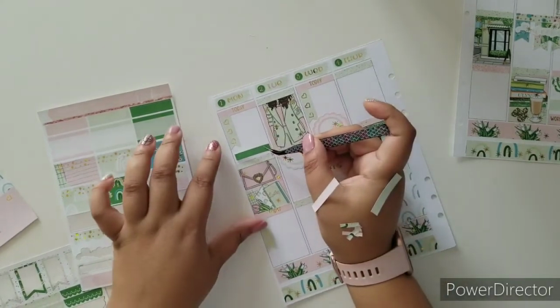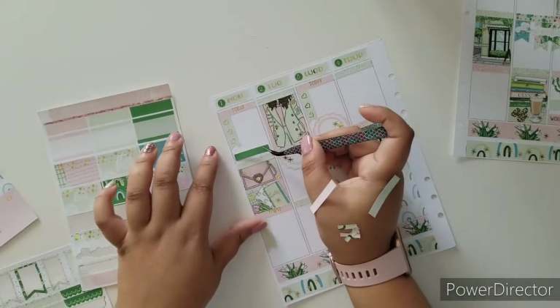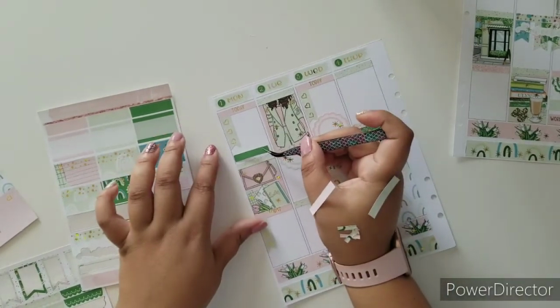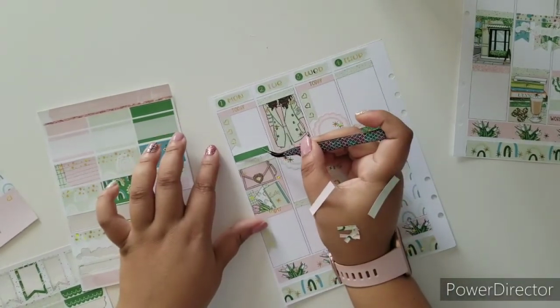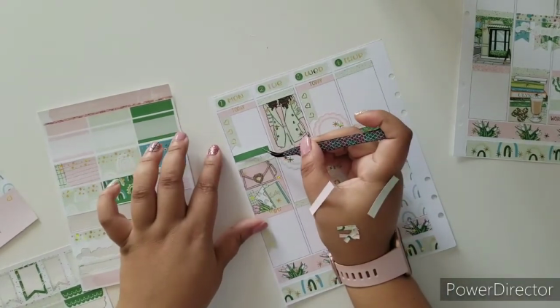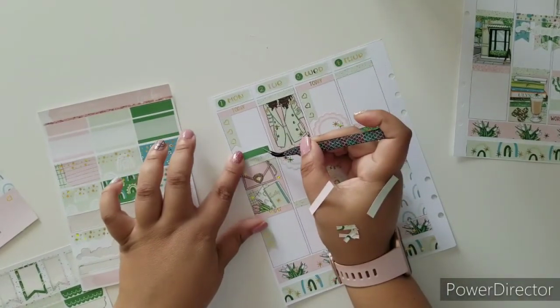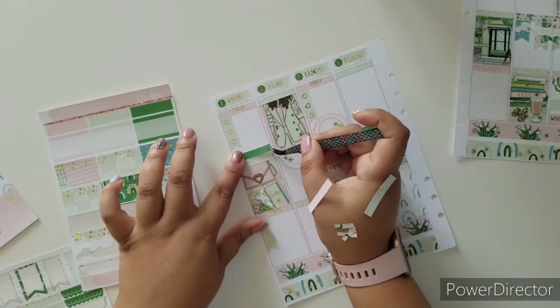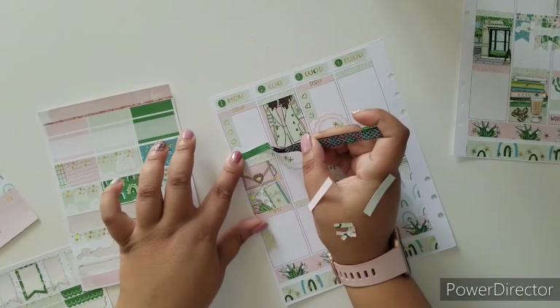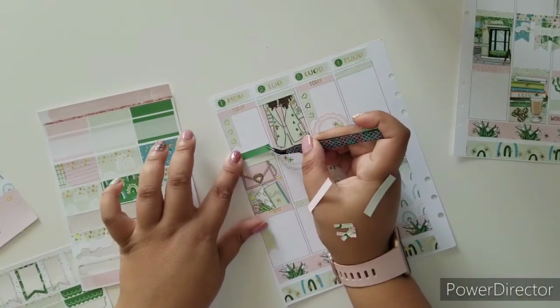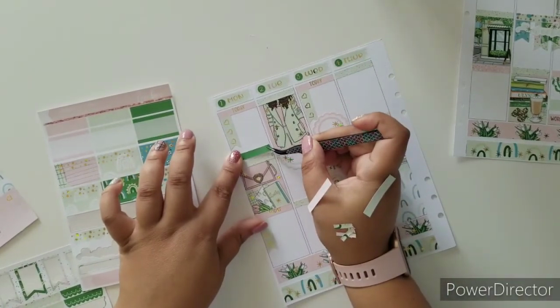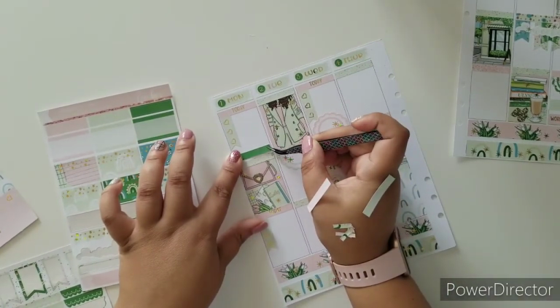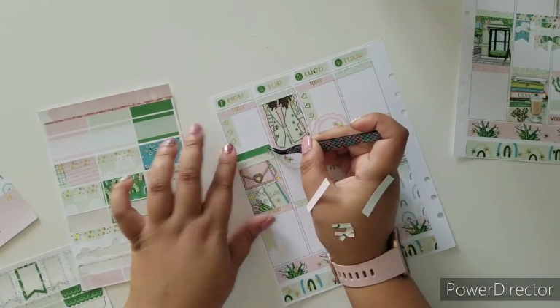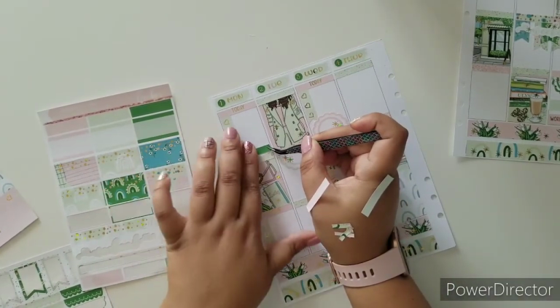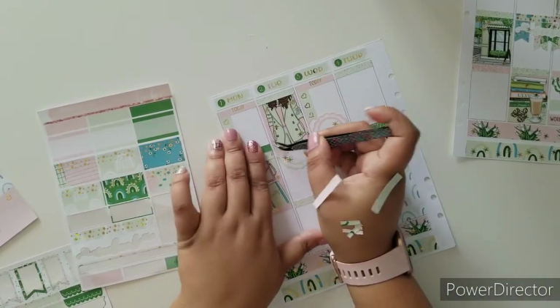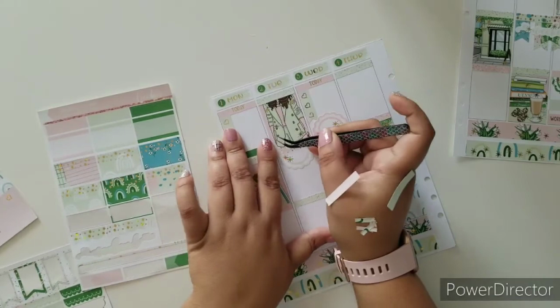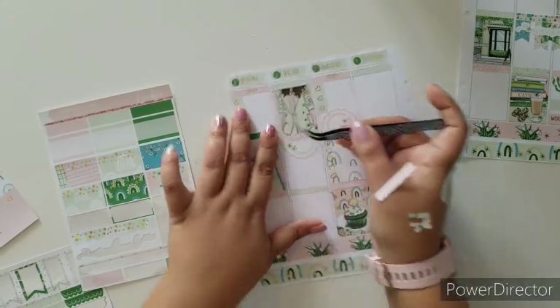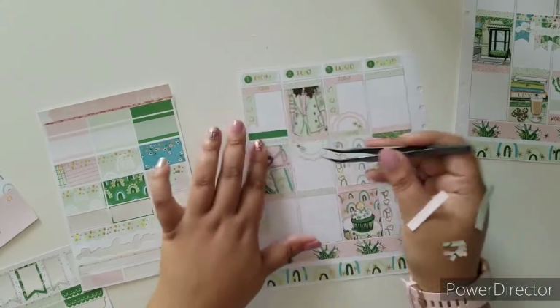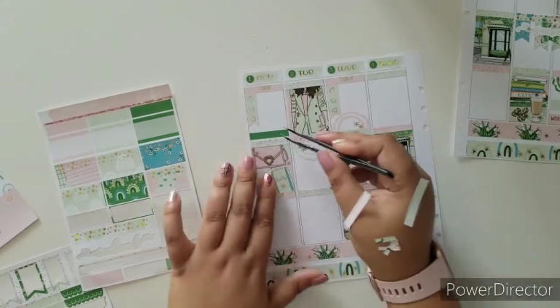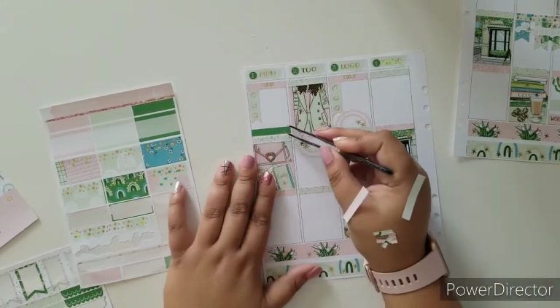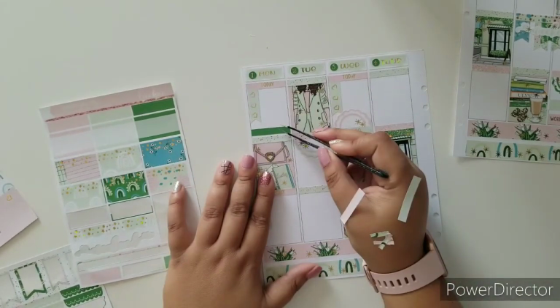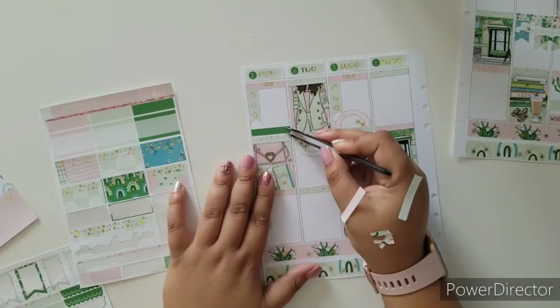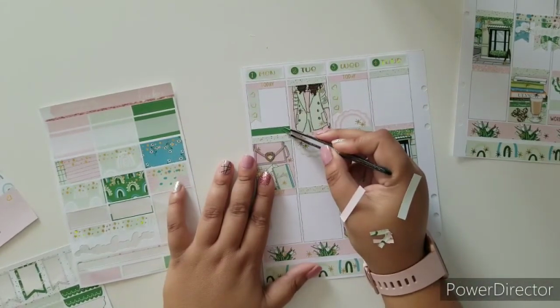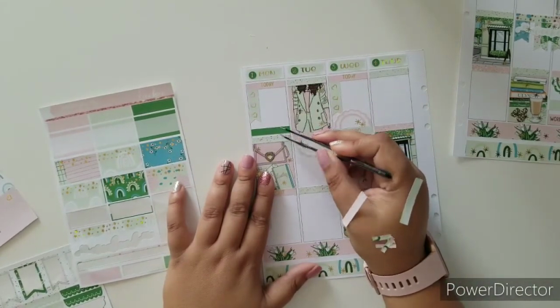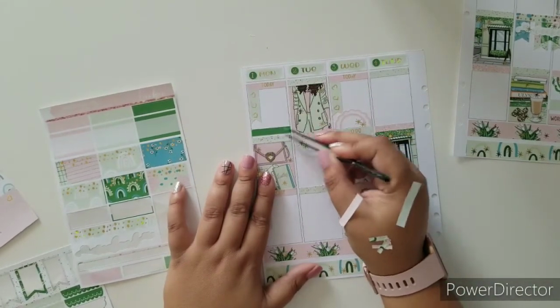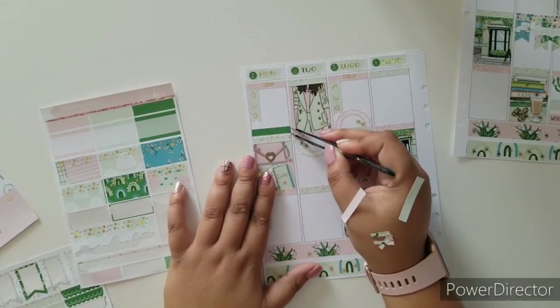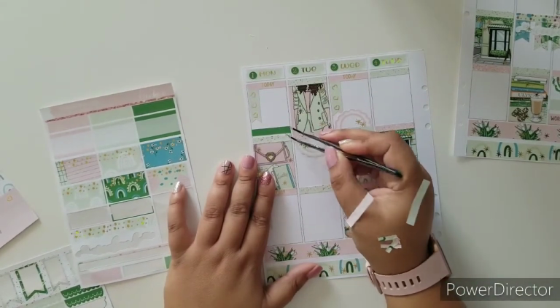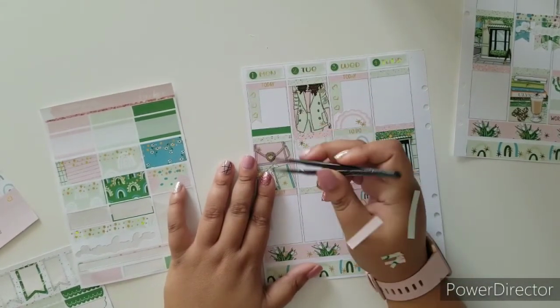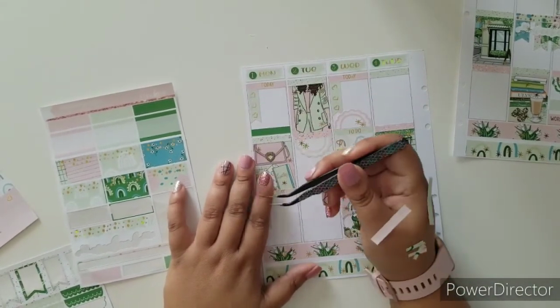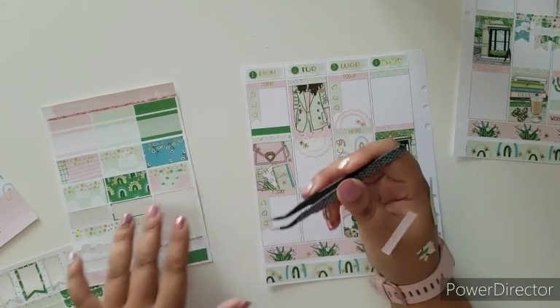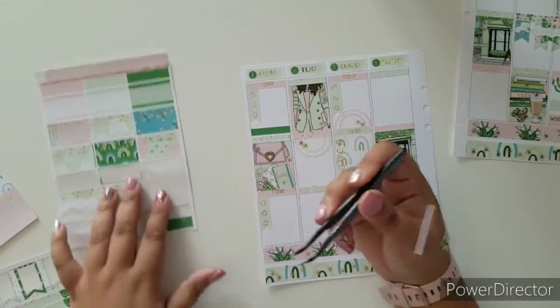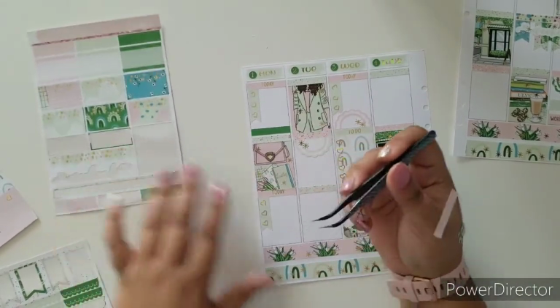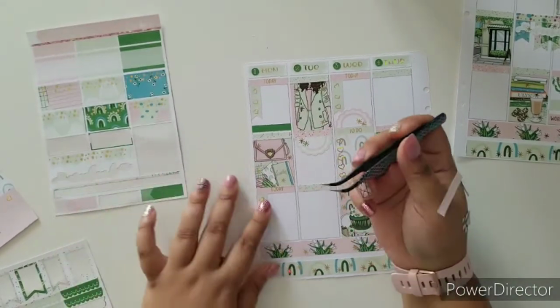I'm going to do this one up here and mark this as my workout. I decided to use these since they're so skinny and I already have the icons for them.